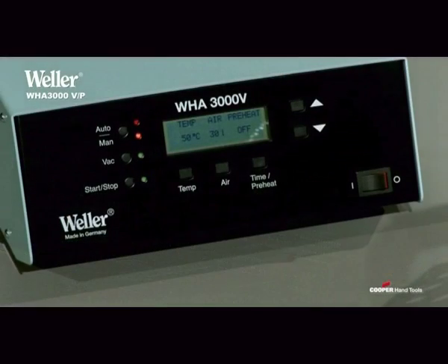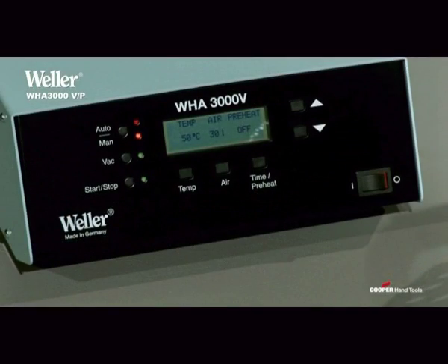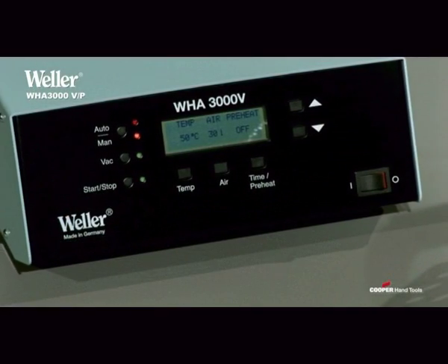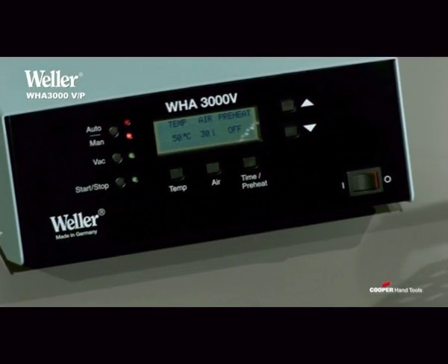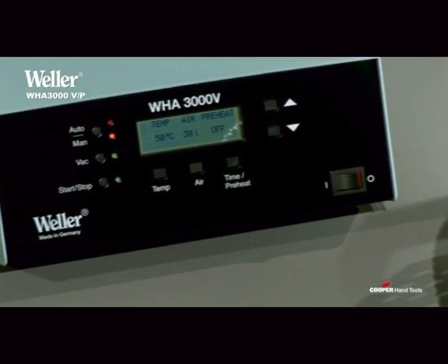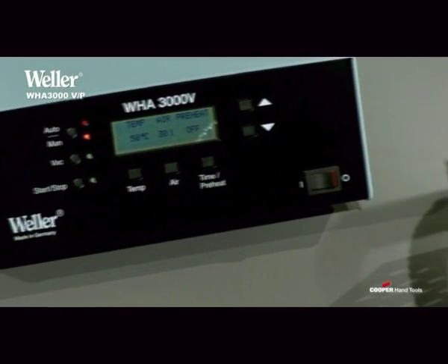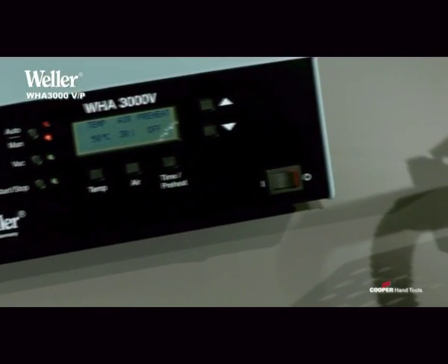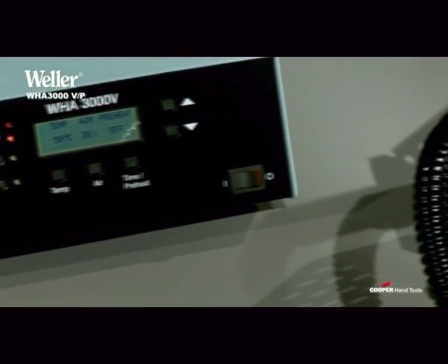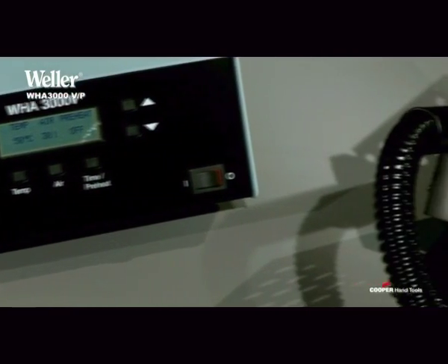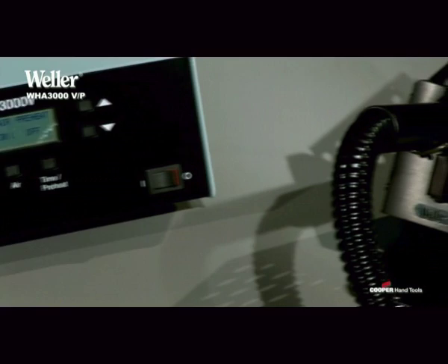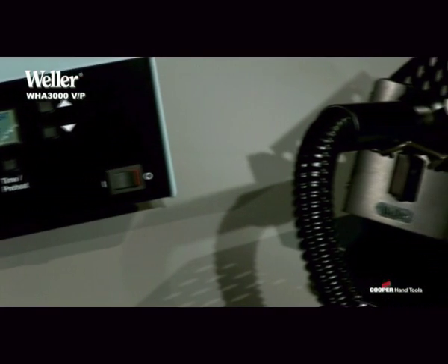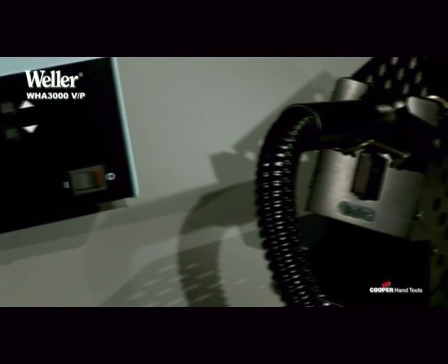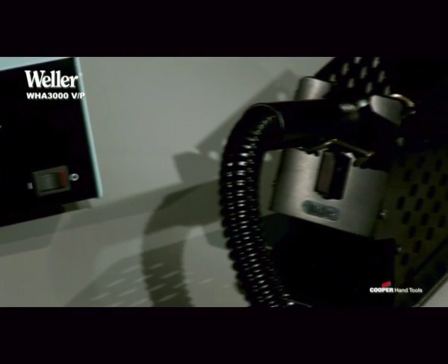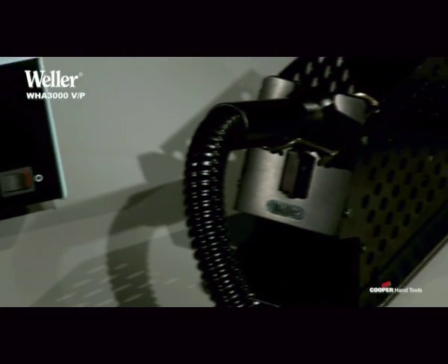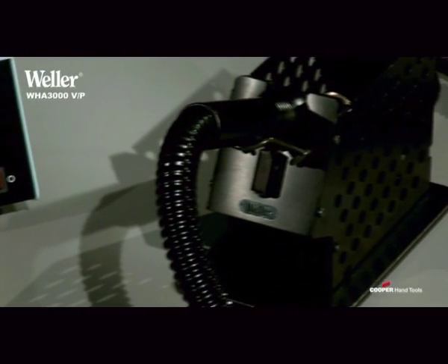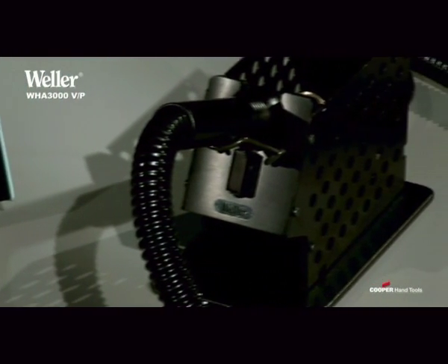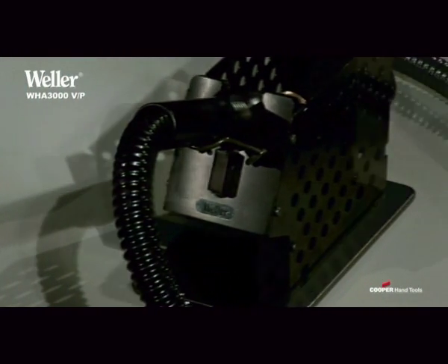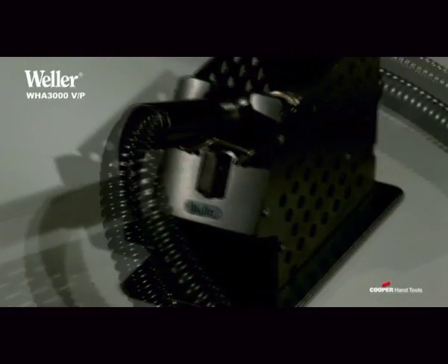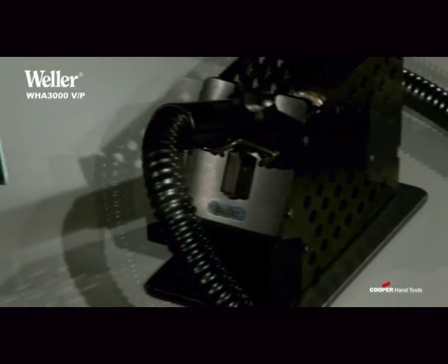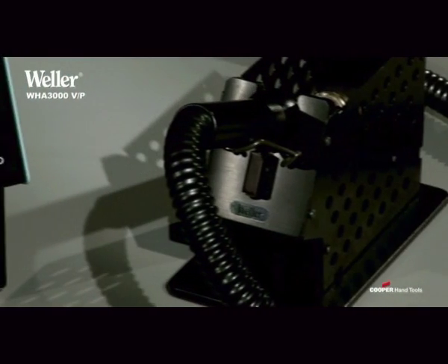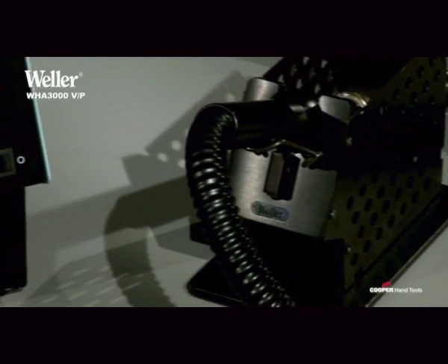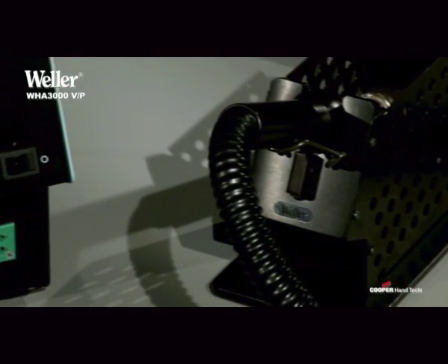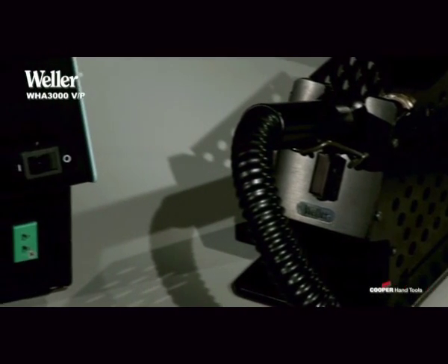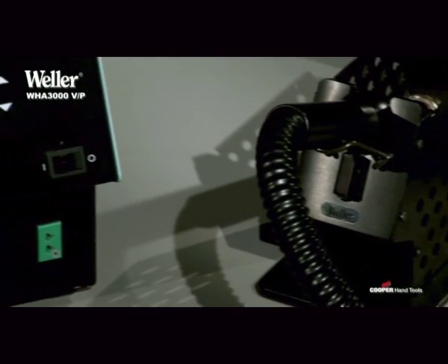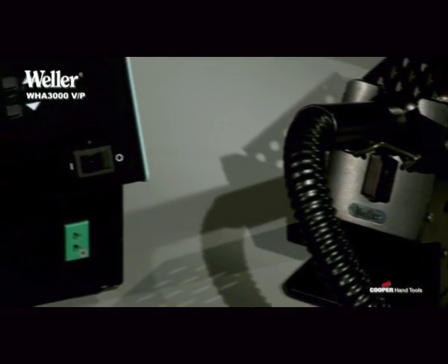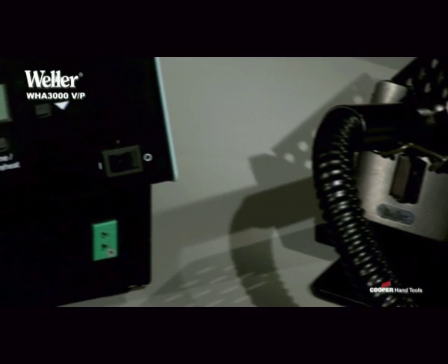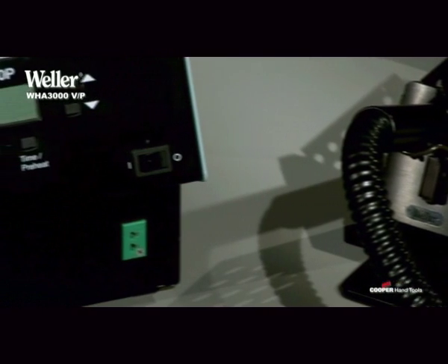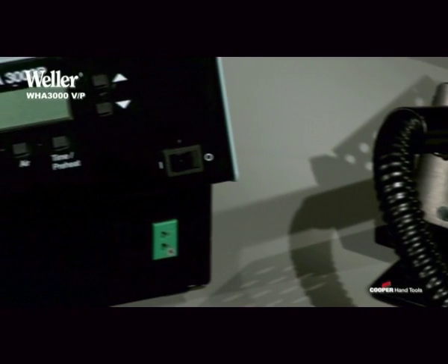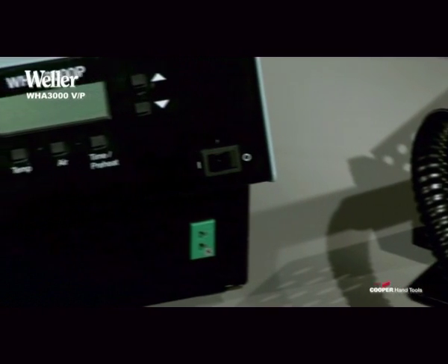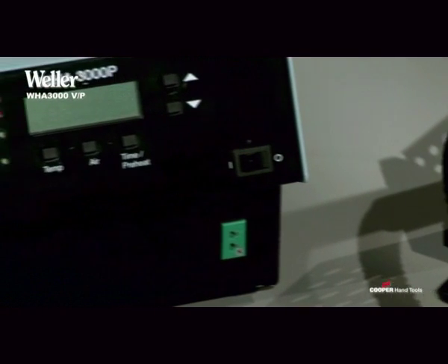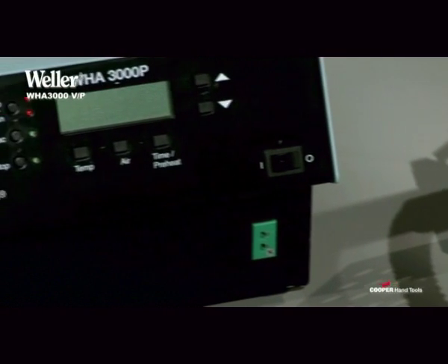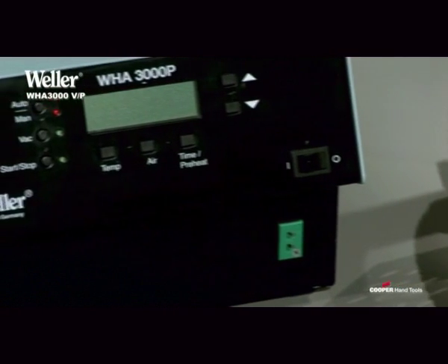The WHA 3000 V is operated by compressed air or inert gas, and the WHQ 3000 P with a built-in turbine.